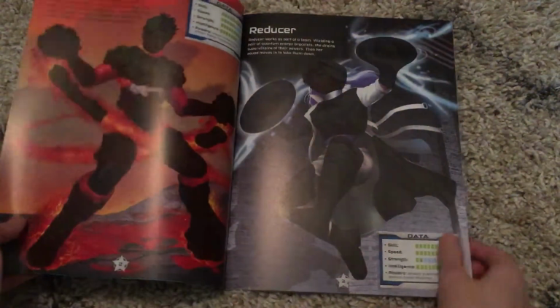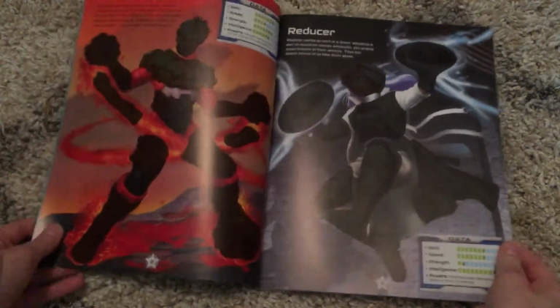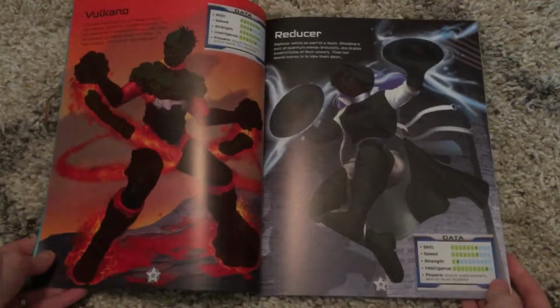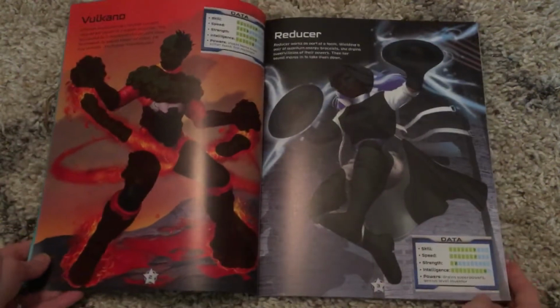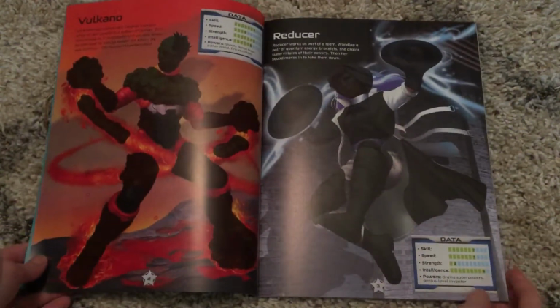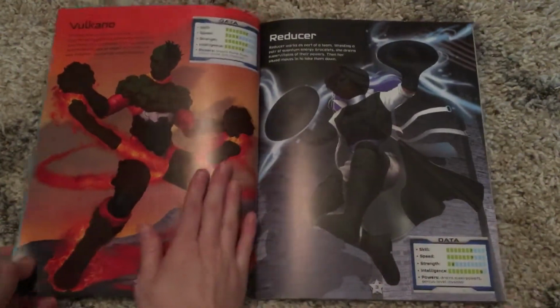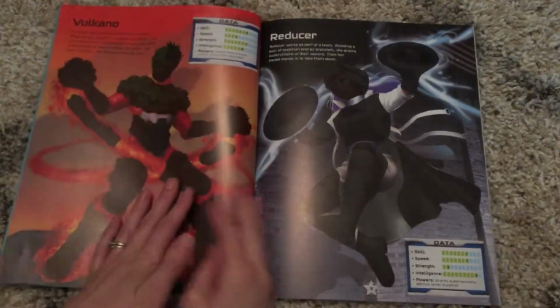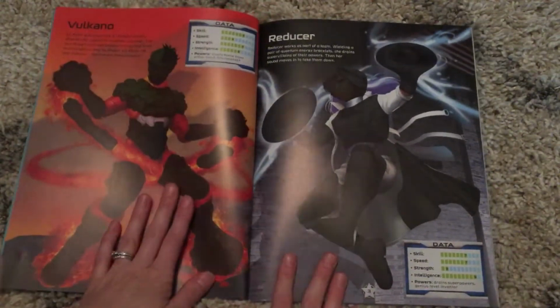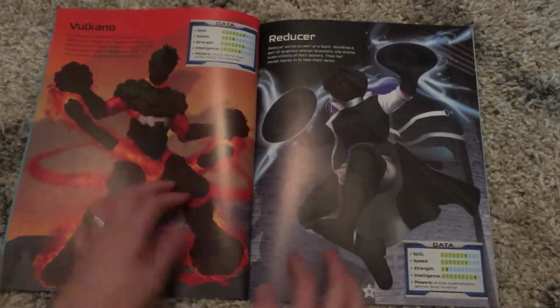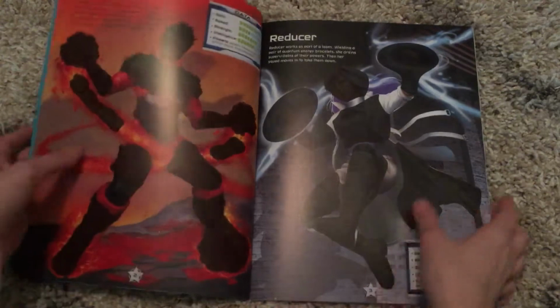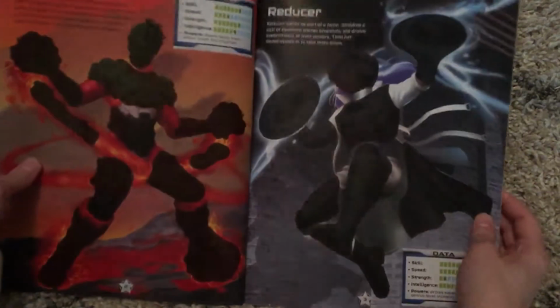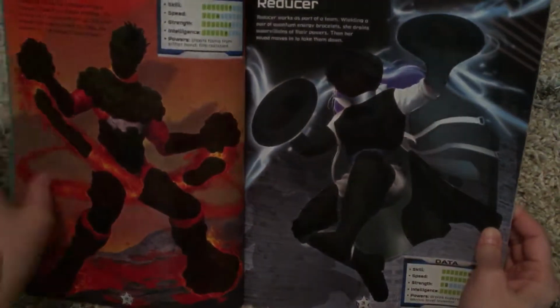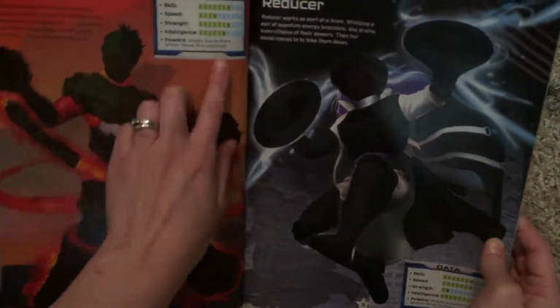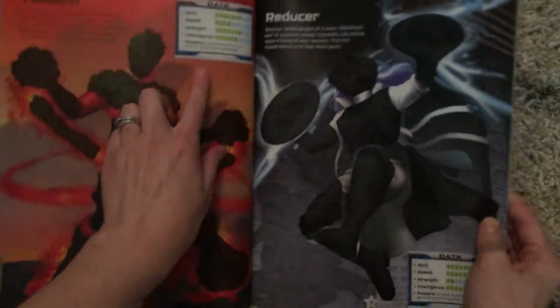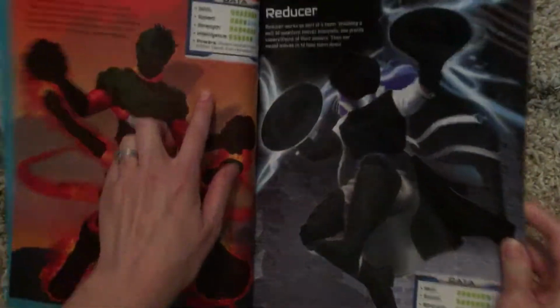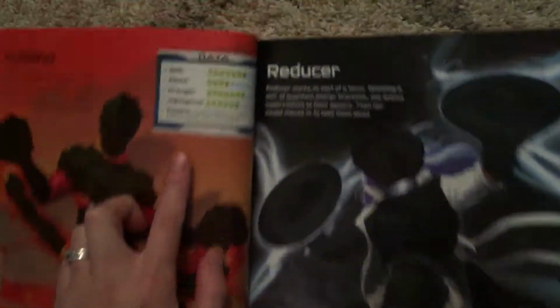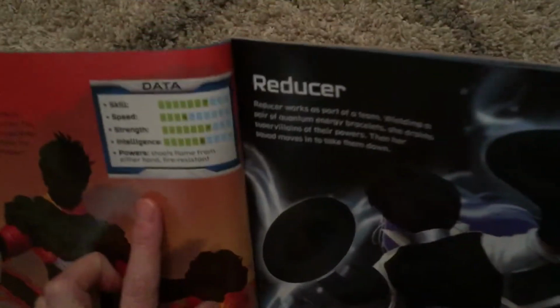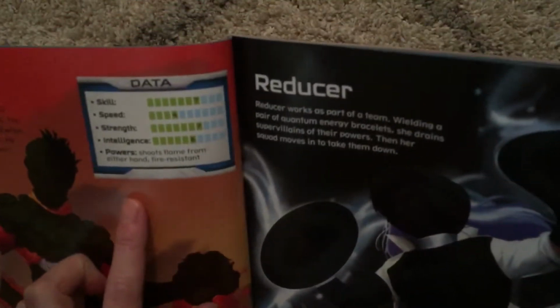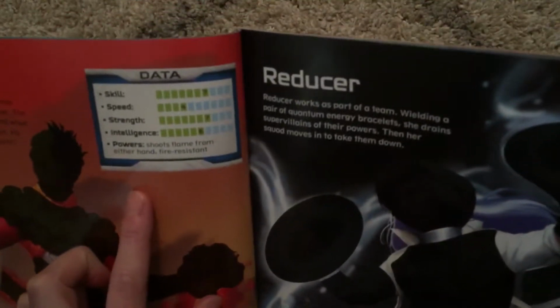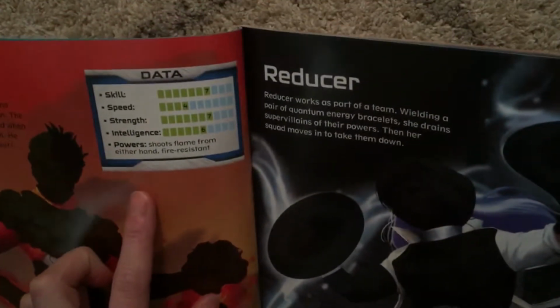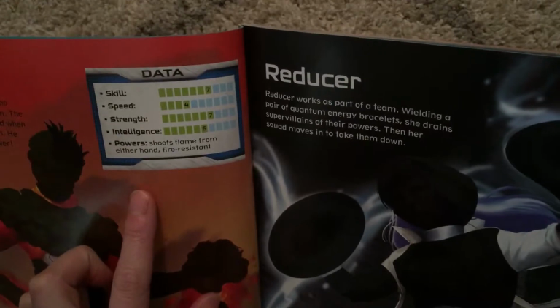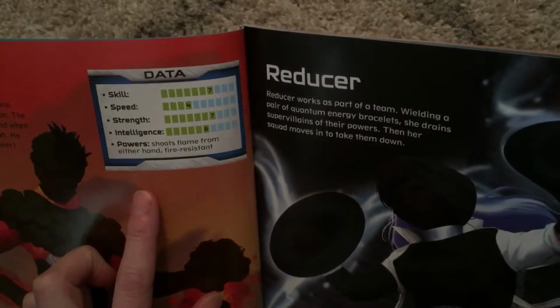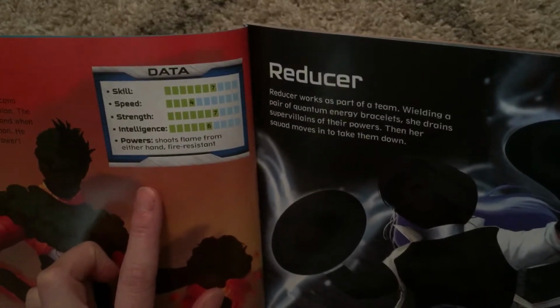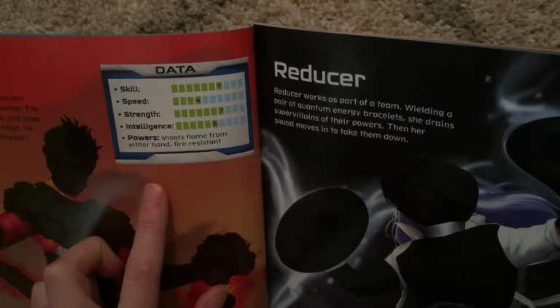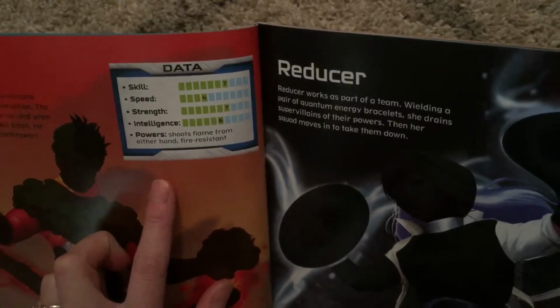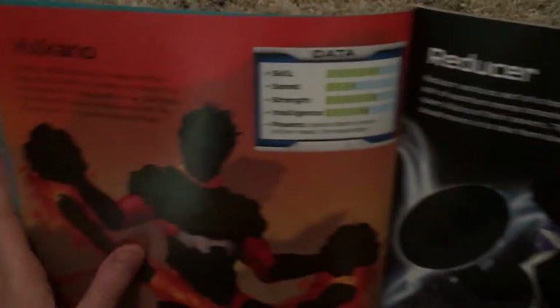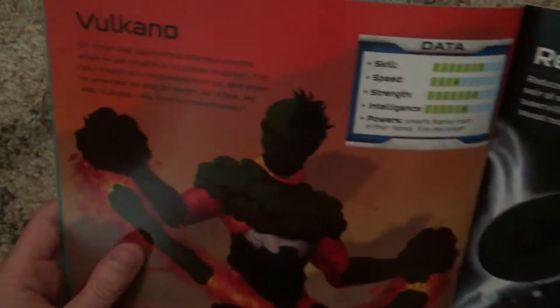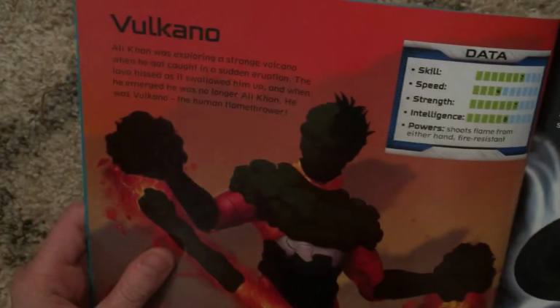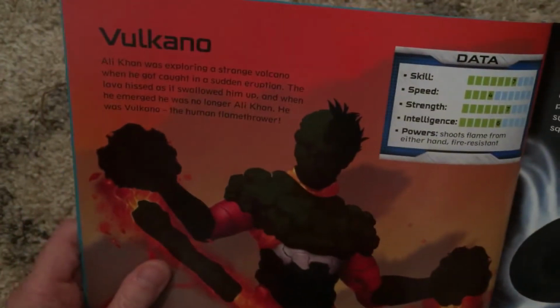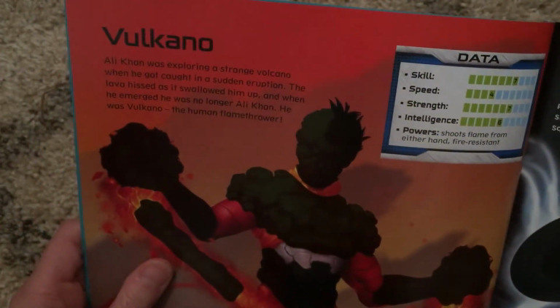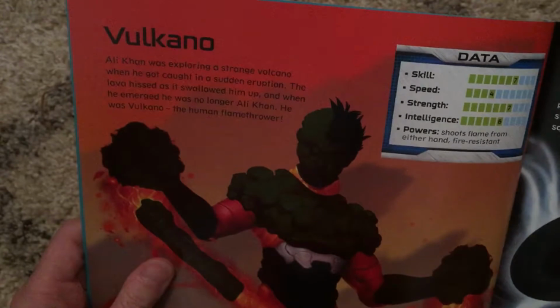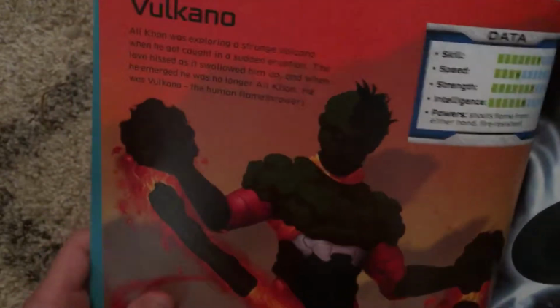When you open it up, you are introduced to each of the superheroes and you have data on them — their skills, their specialties, and then a little description of them.